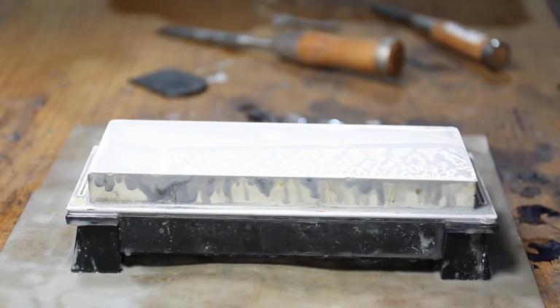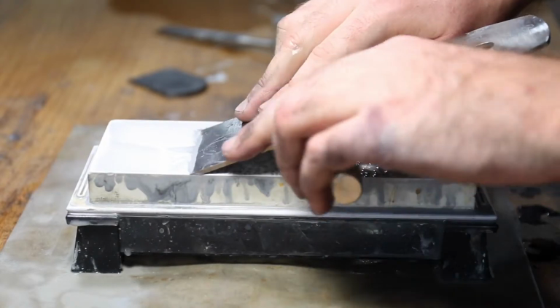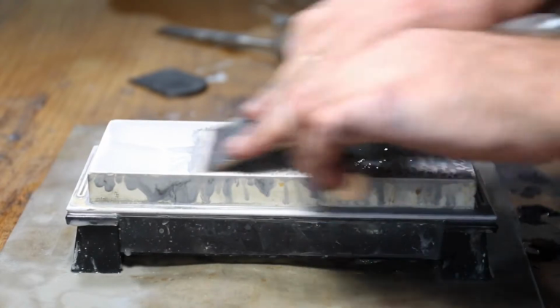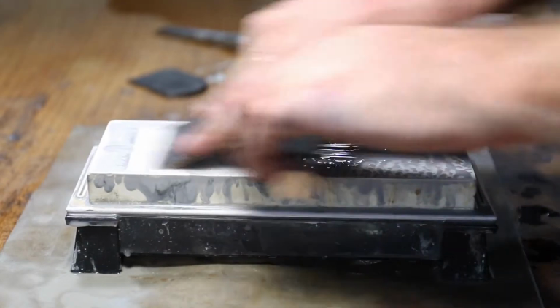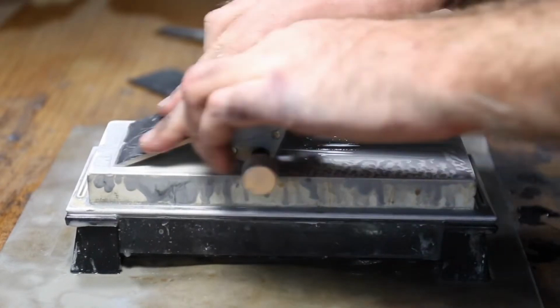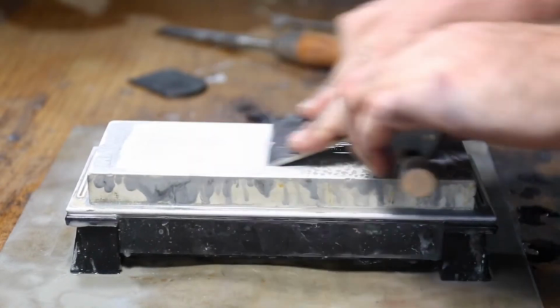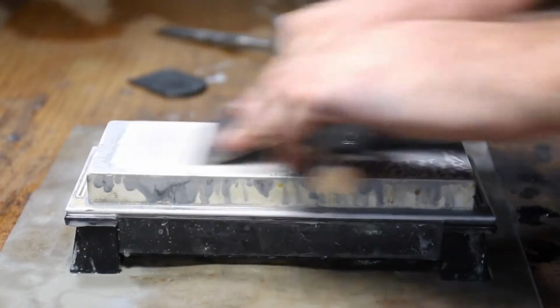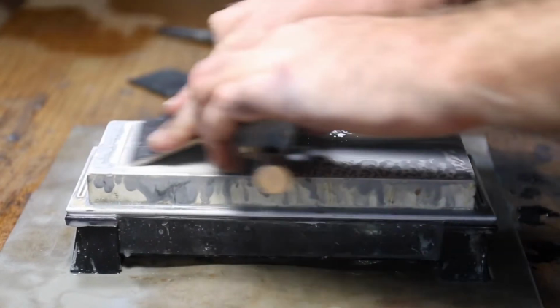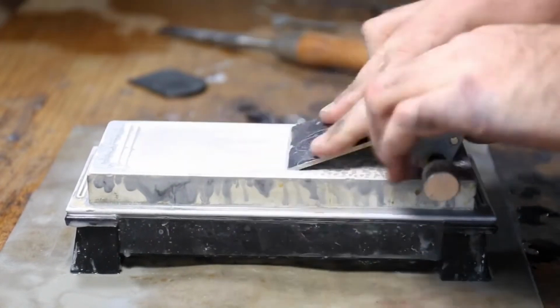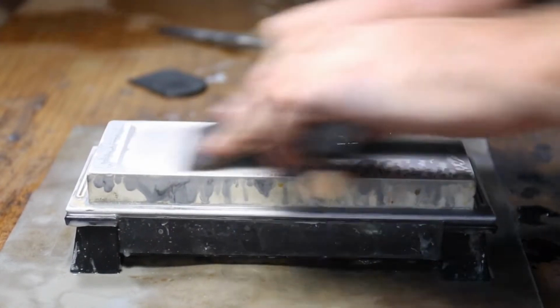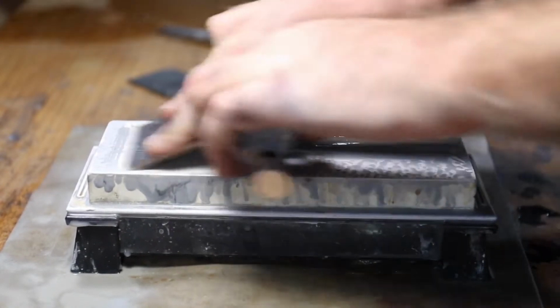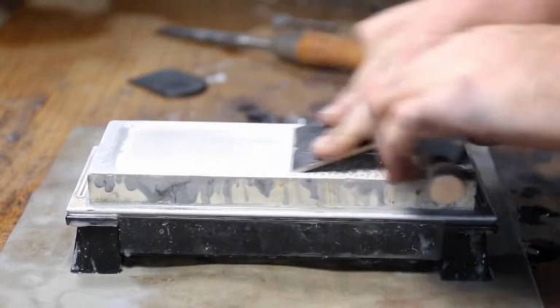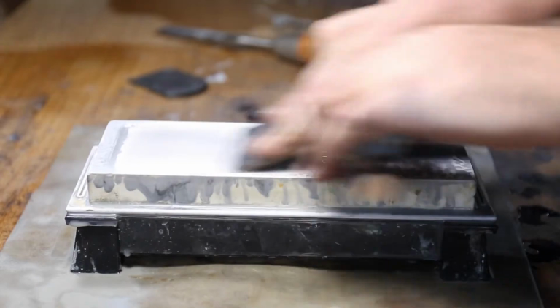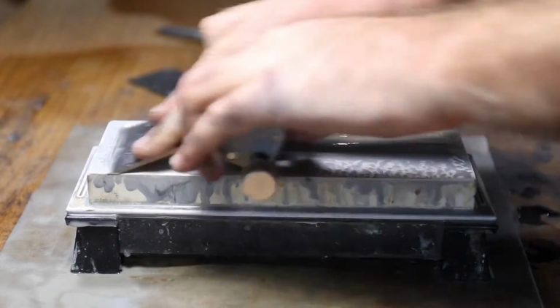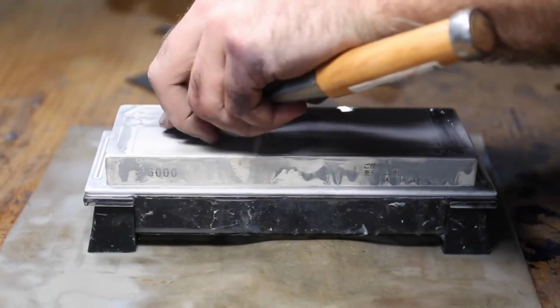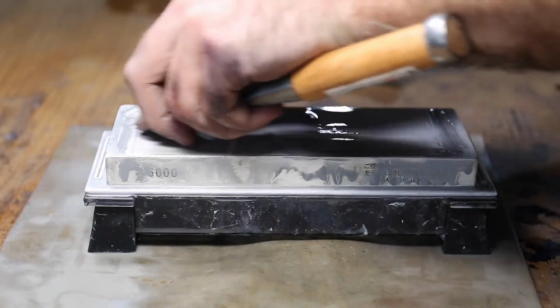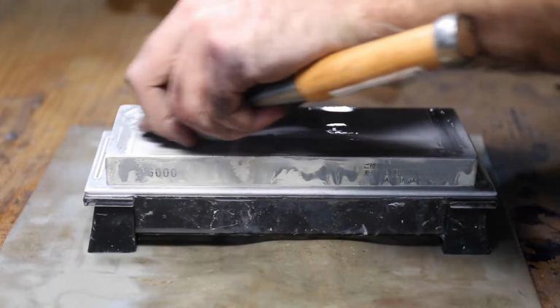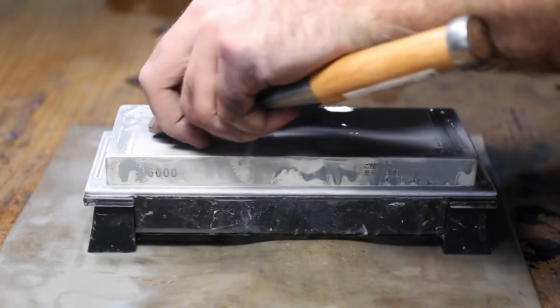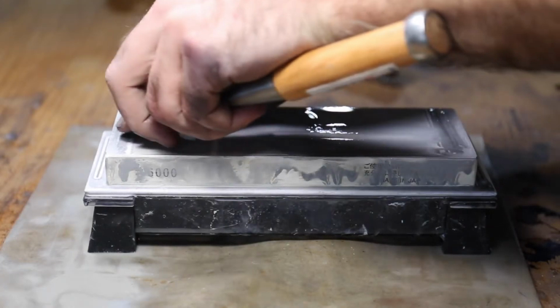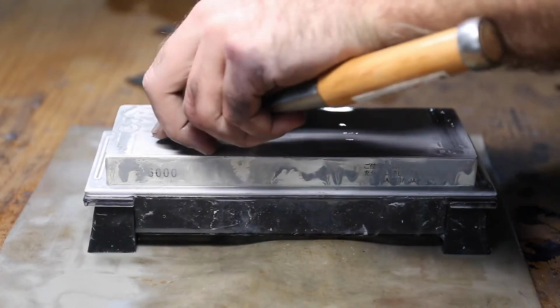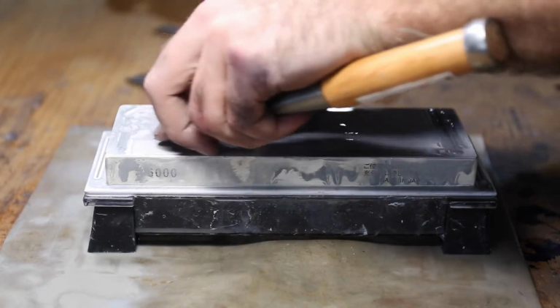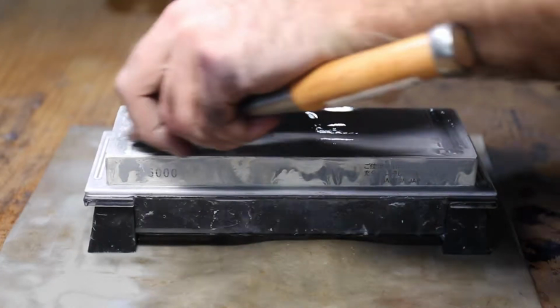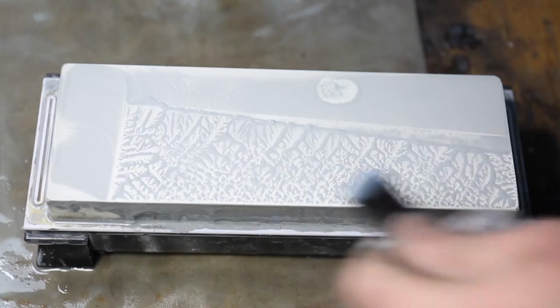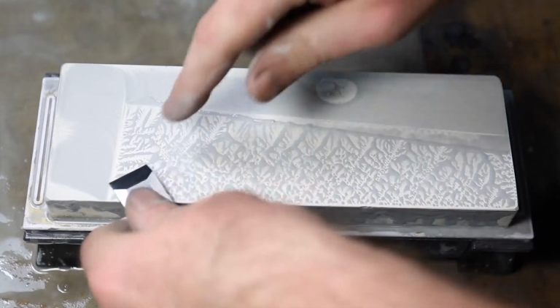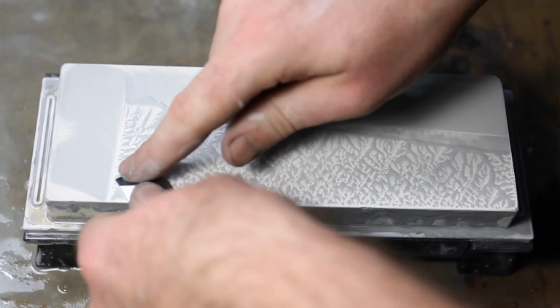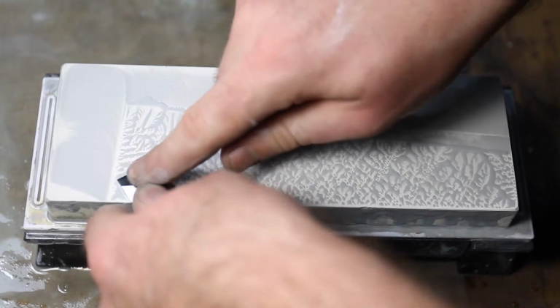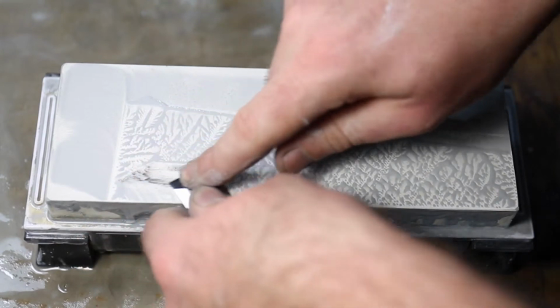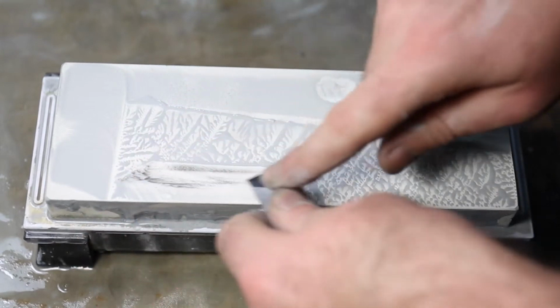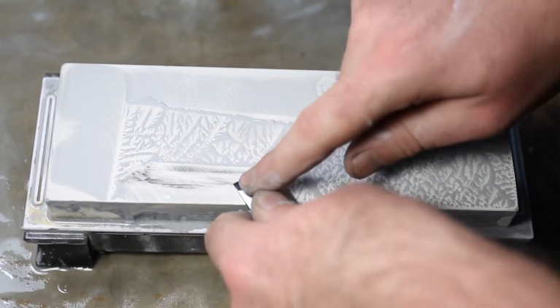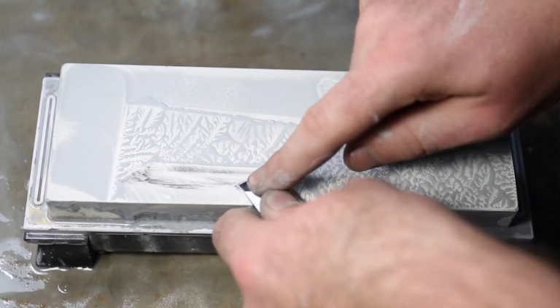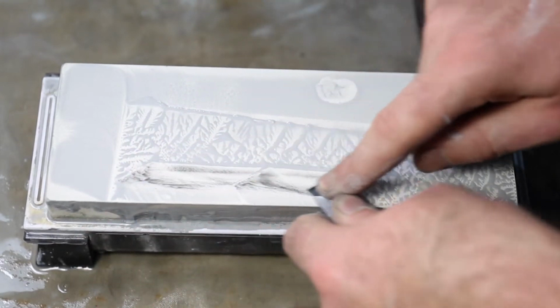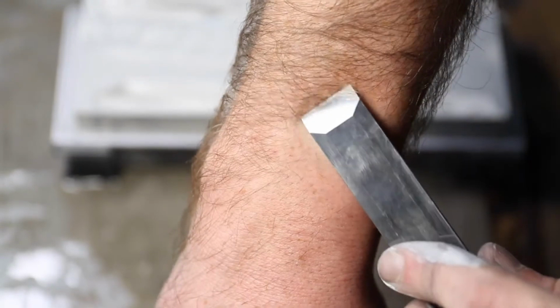The 6000 brings a nice finish without giving a brilliant polish, but if you remove its slurry and work it dry, the stone will break down and polish your edges too. Regardless of the polish level, the 6000 gives an excellent edge.